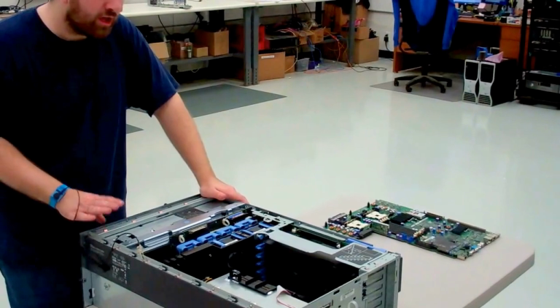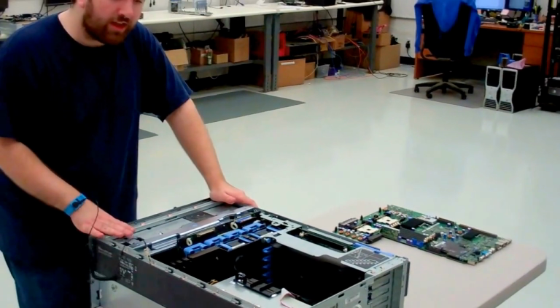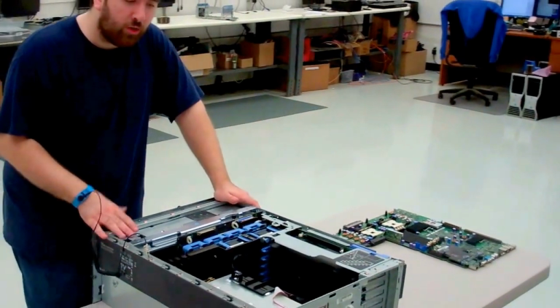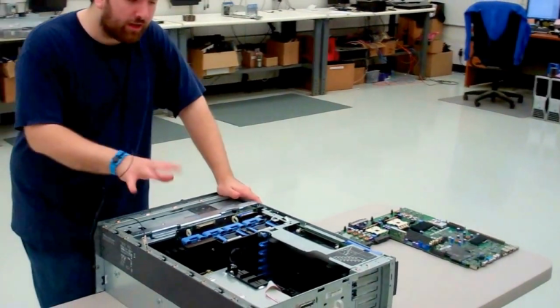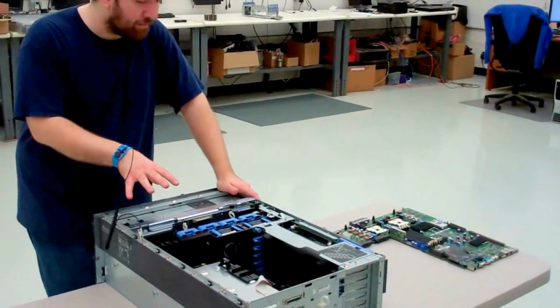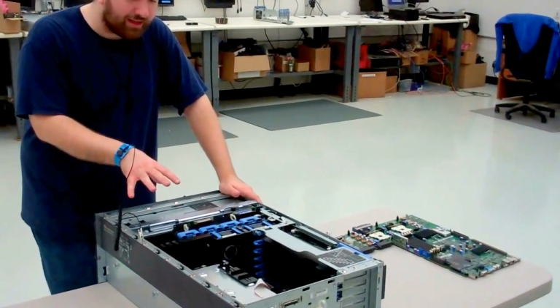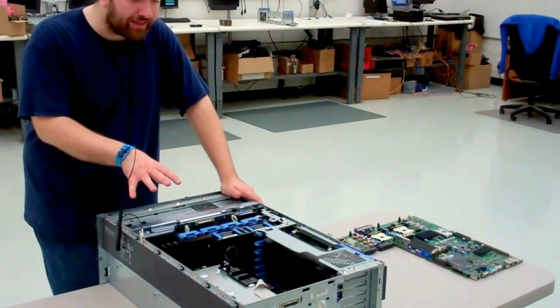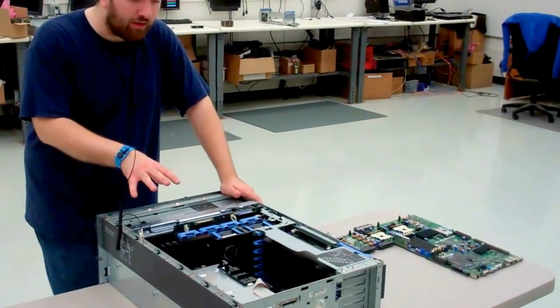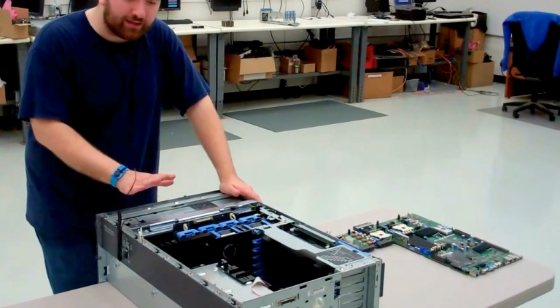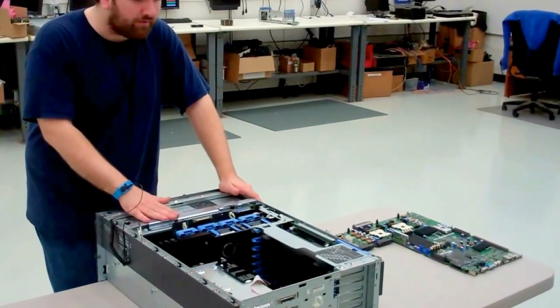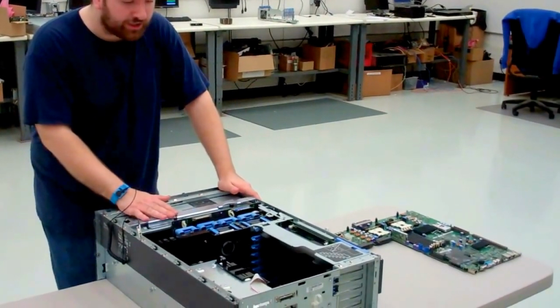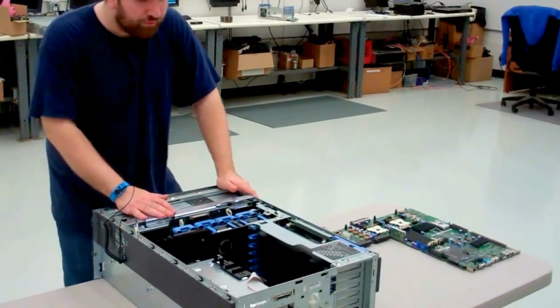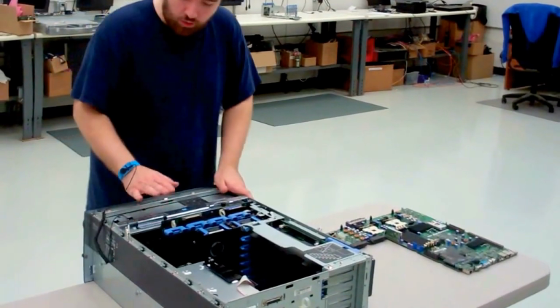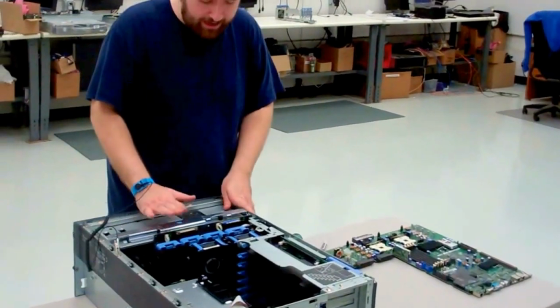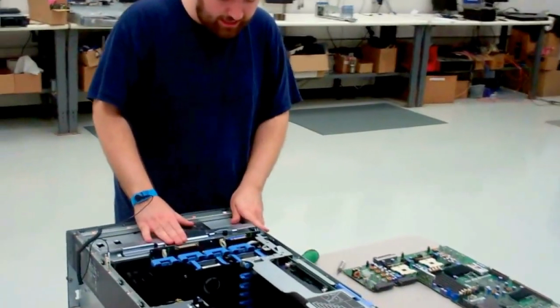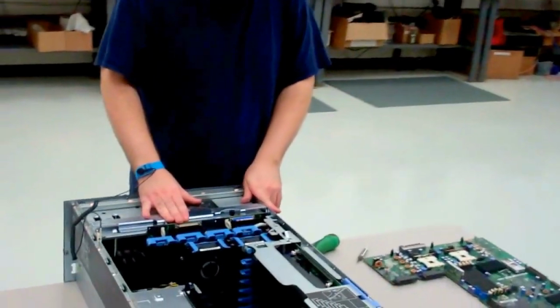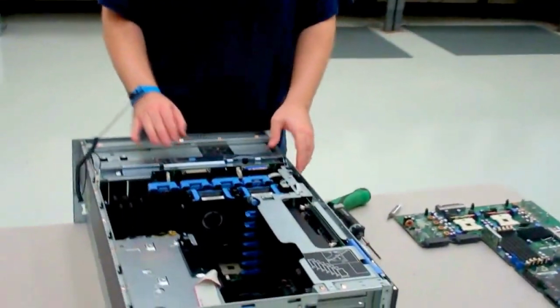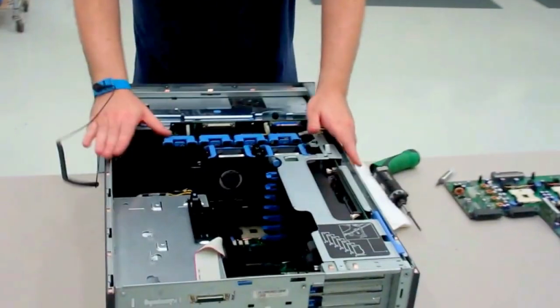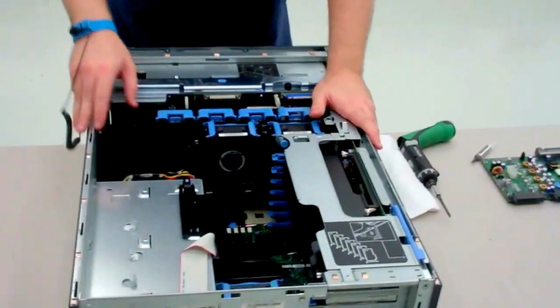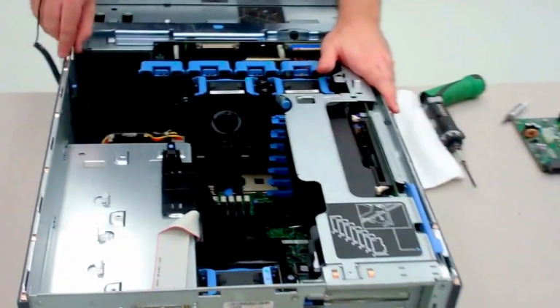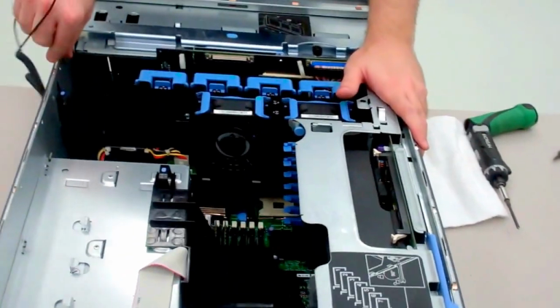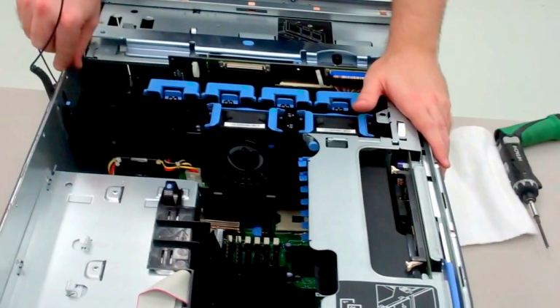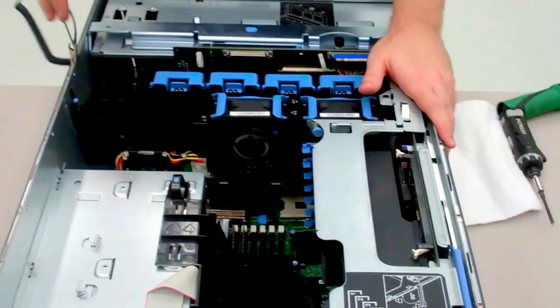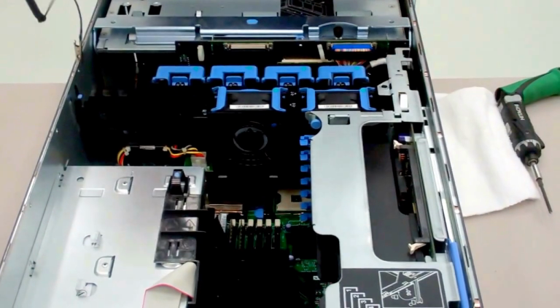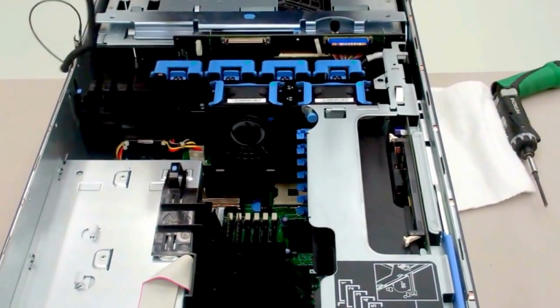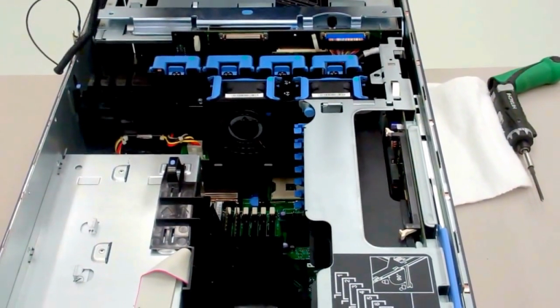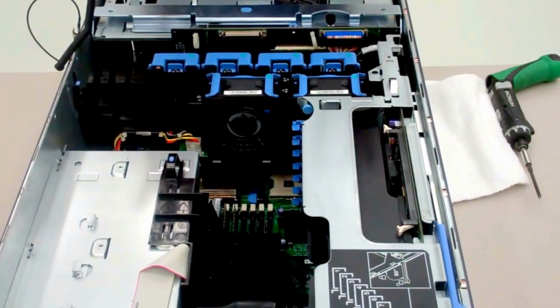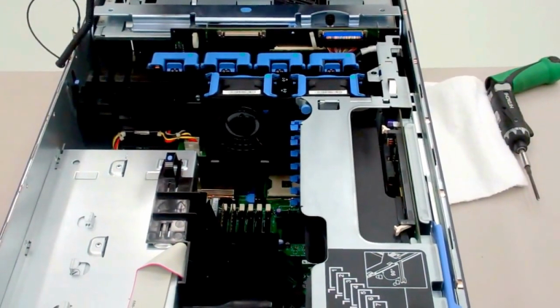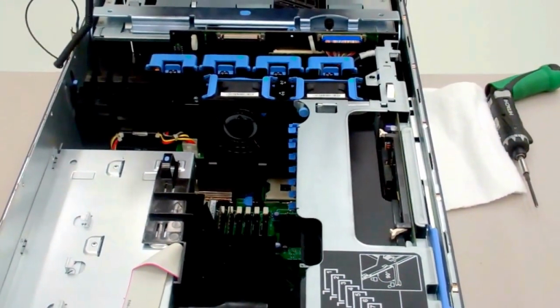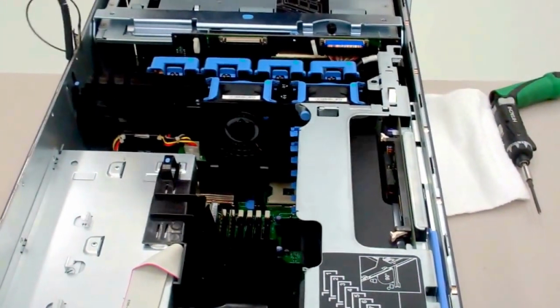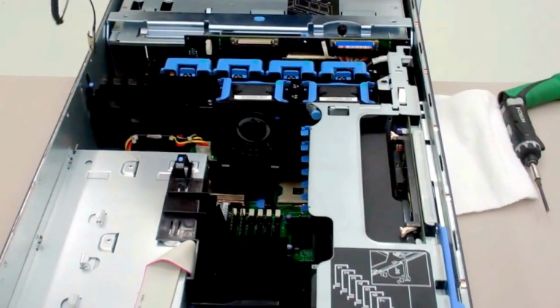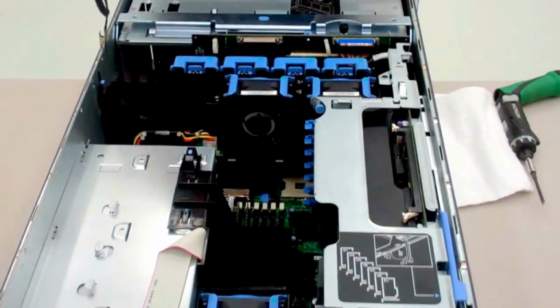First things first, you want to get all your cables and everything unplugged and get the machine ready. We're already at that stage here. The first thing you're going to need to do is take out all of the internal parts inside the chassis to actually get at the main board.